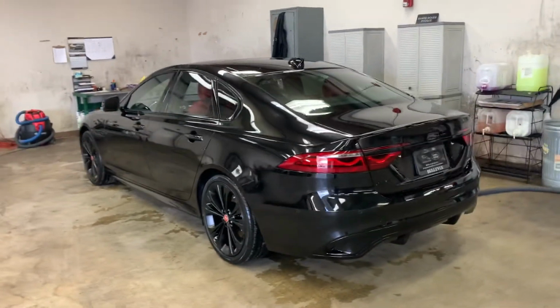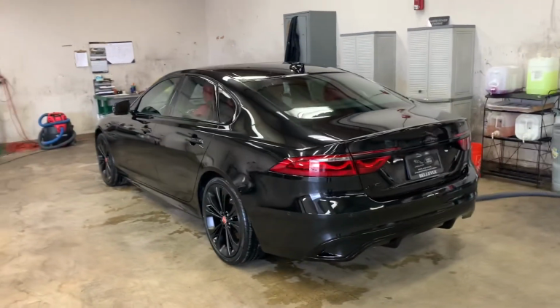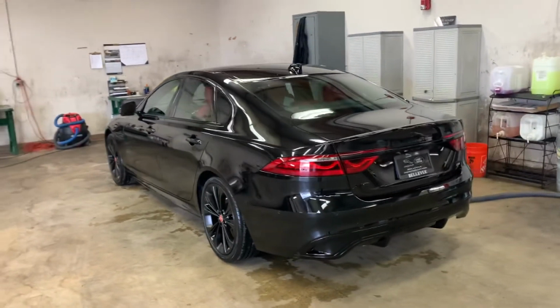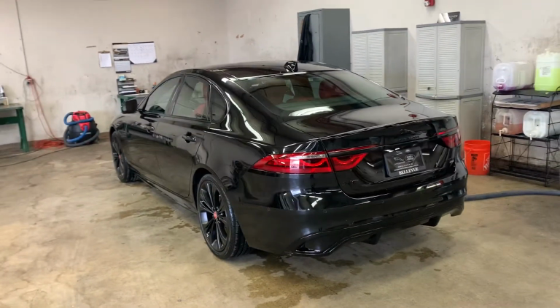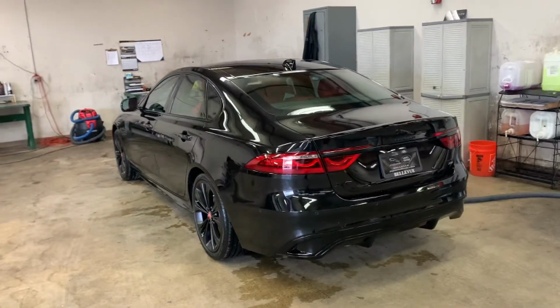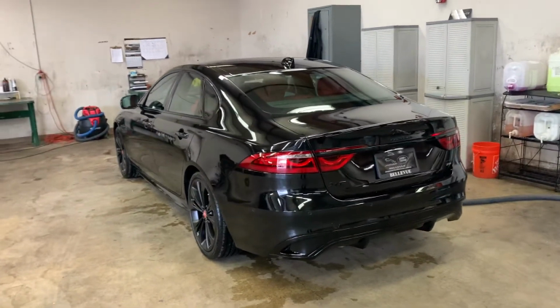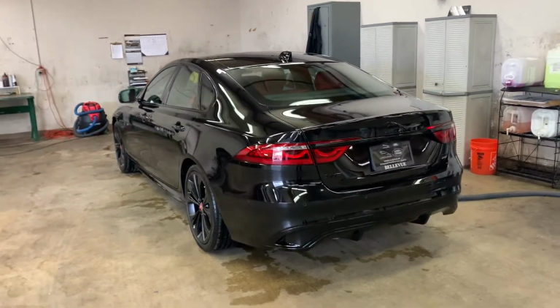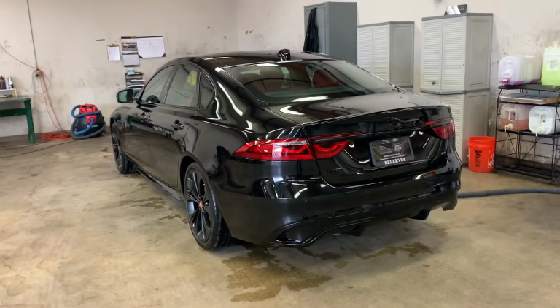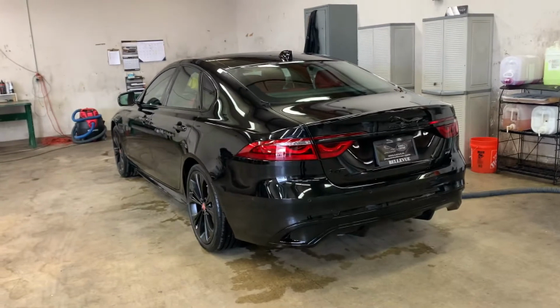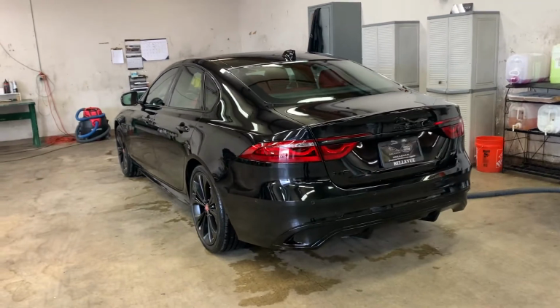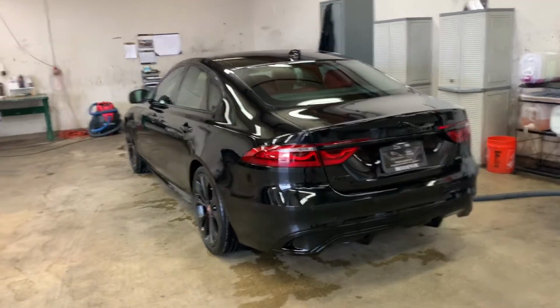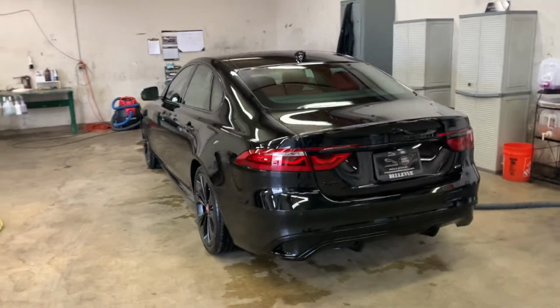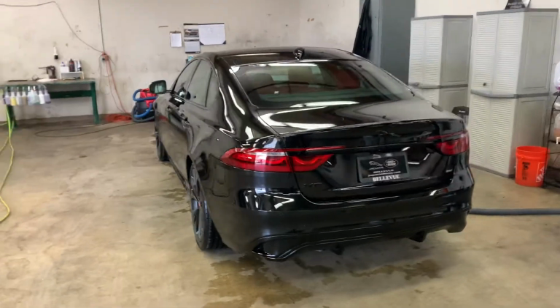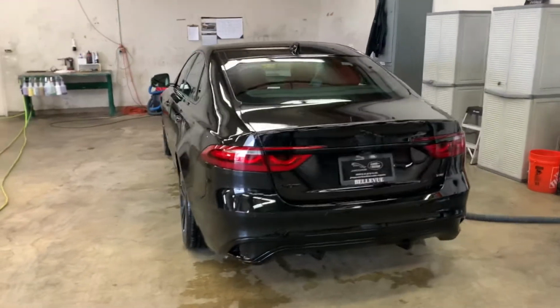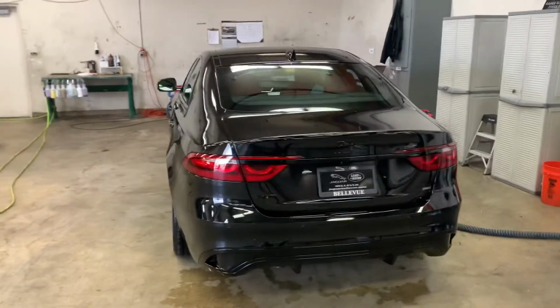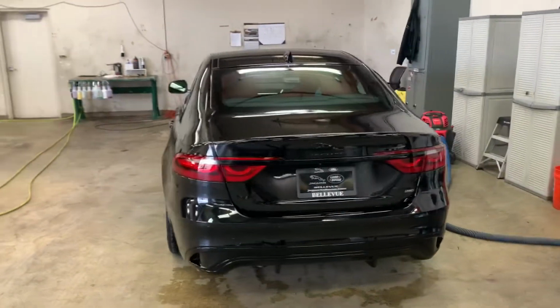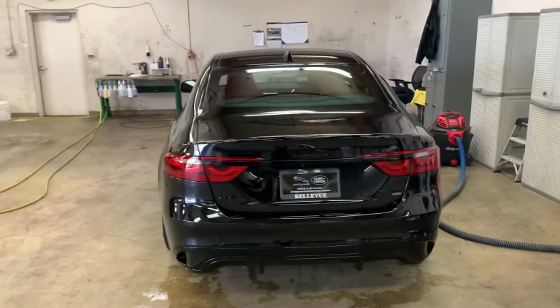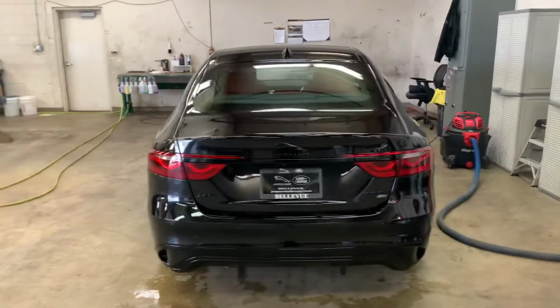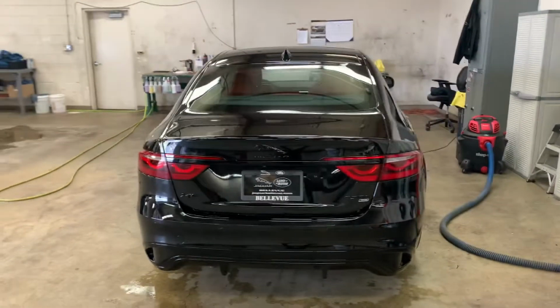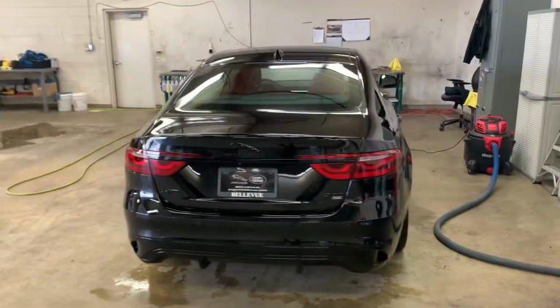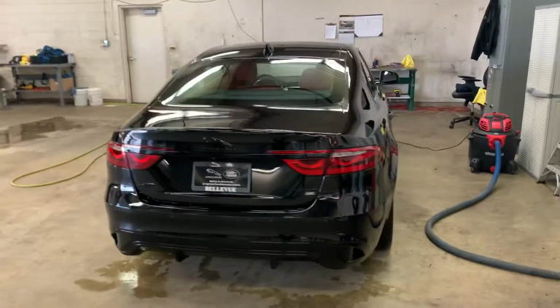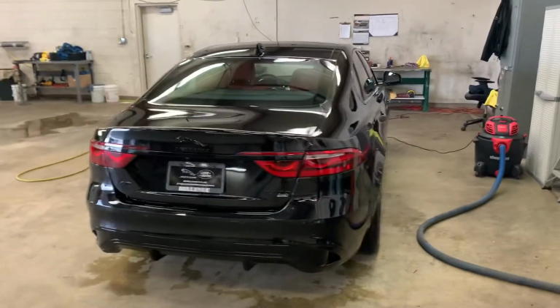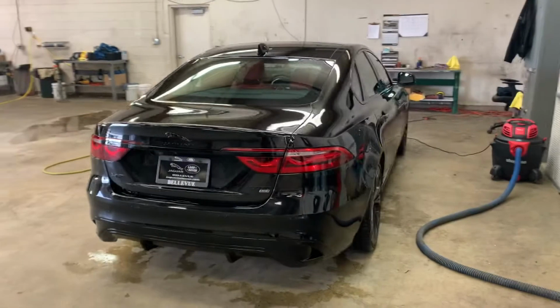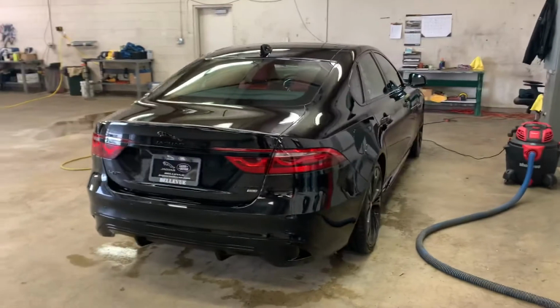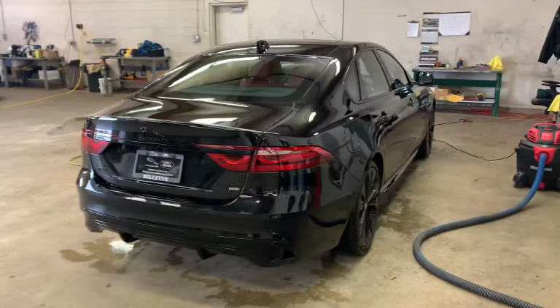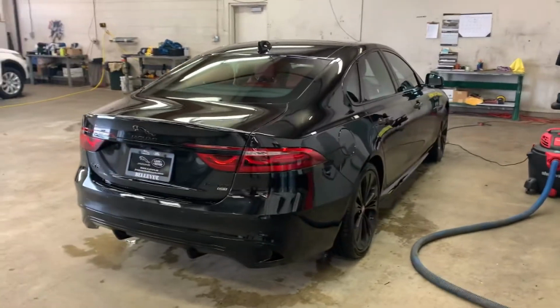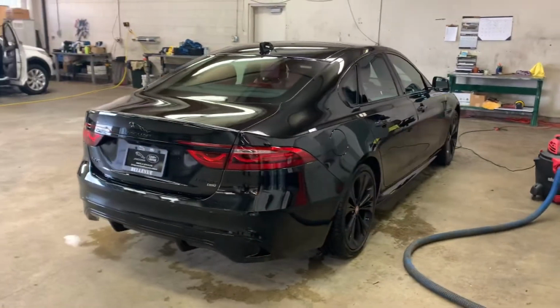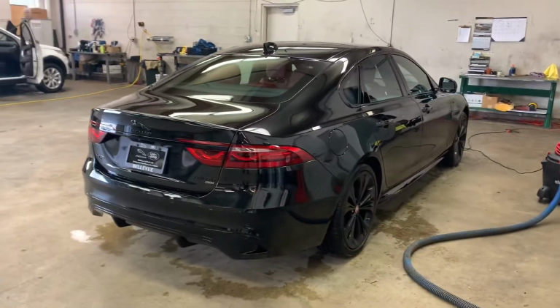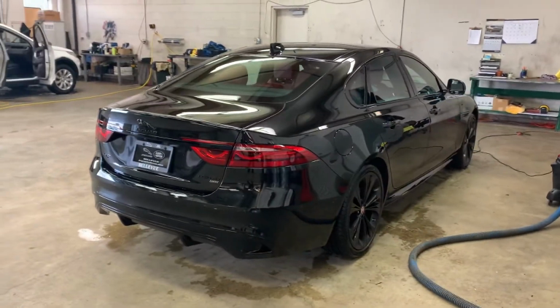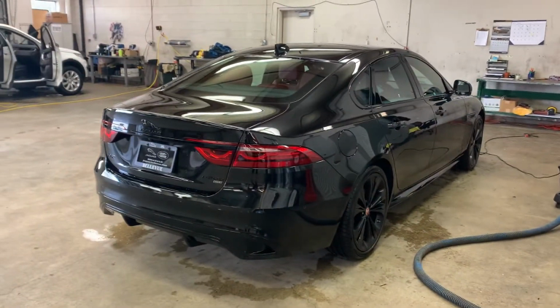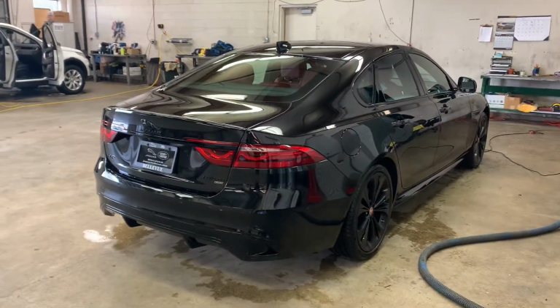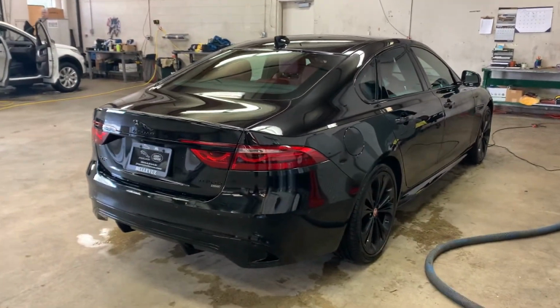In 2021, Jaguar did a redesign of the vehicle. A little change on the outside, mainly the front bumper, rear bumper, and wheel selection.